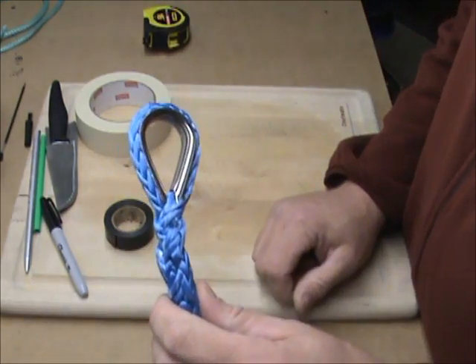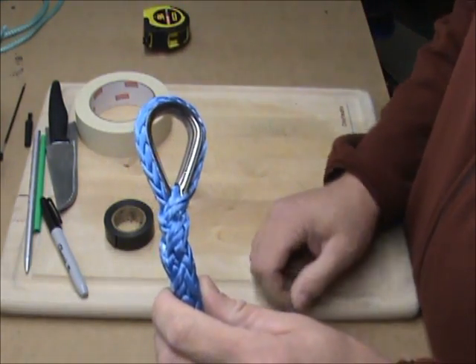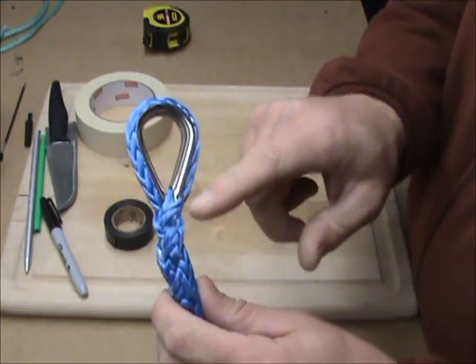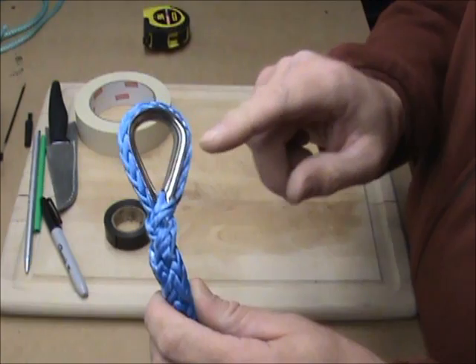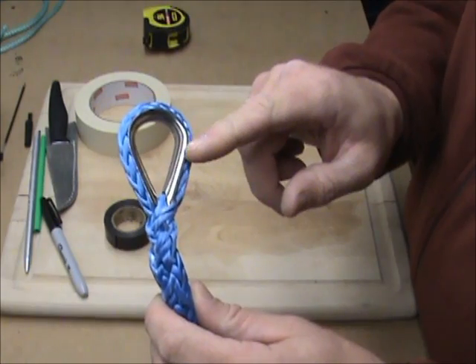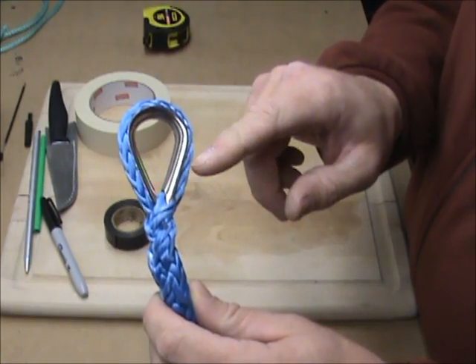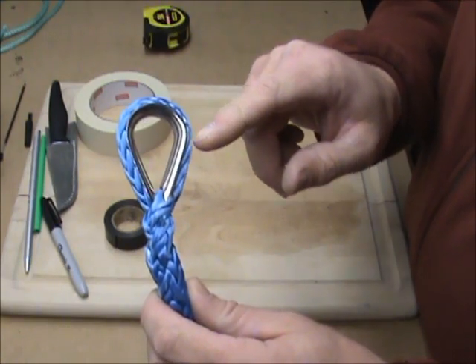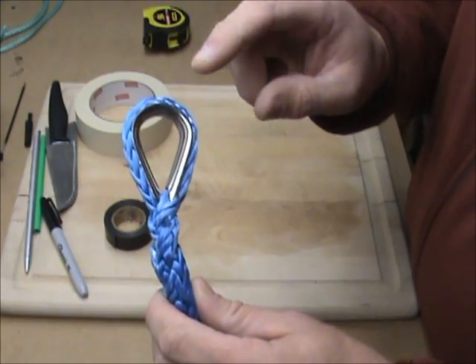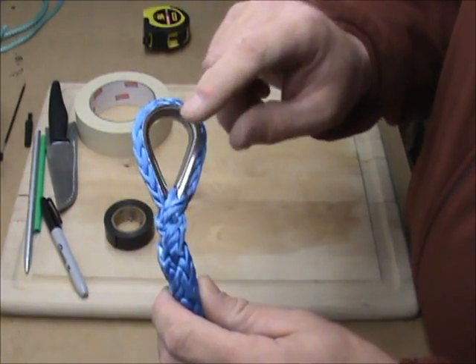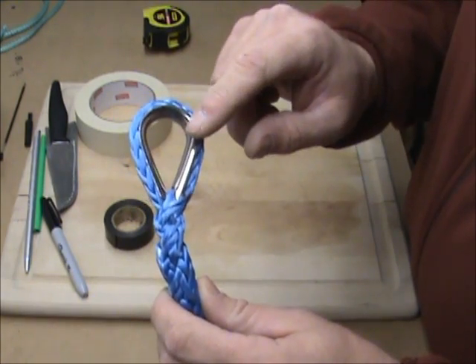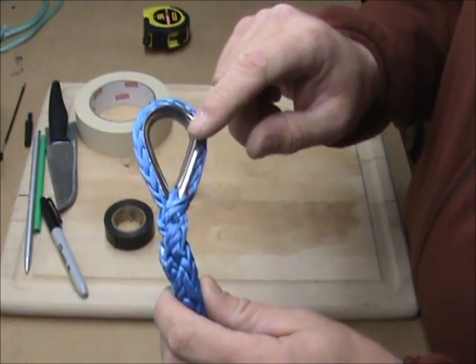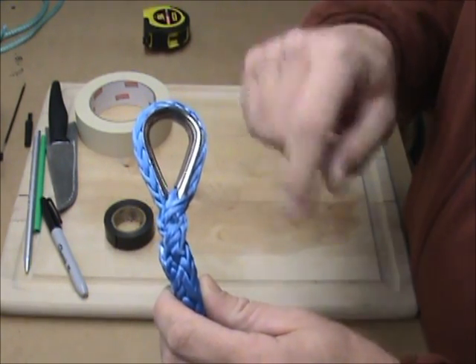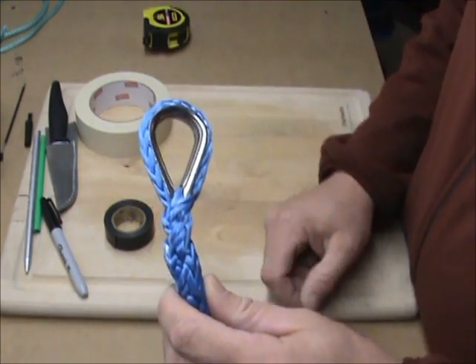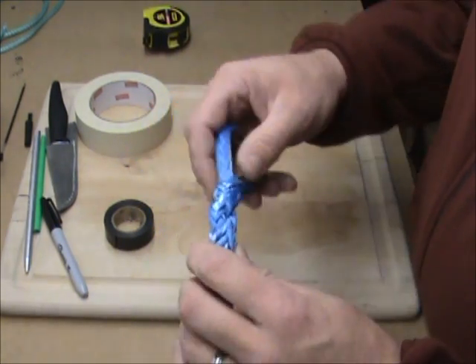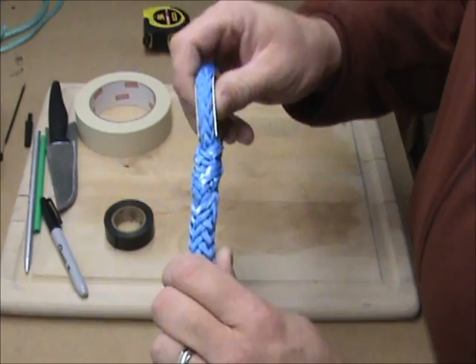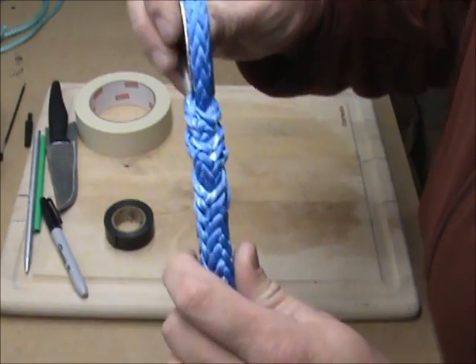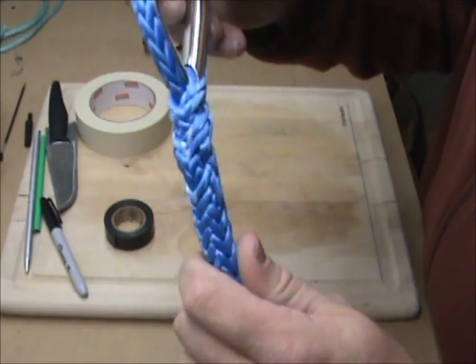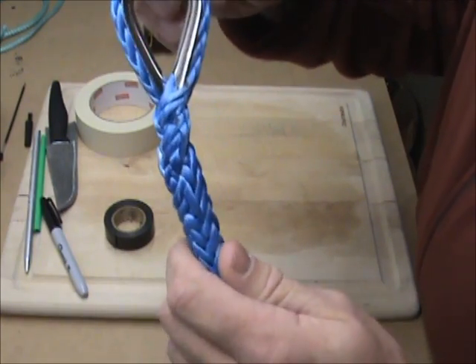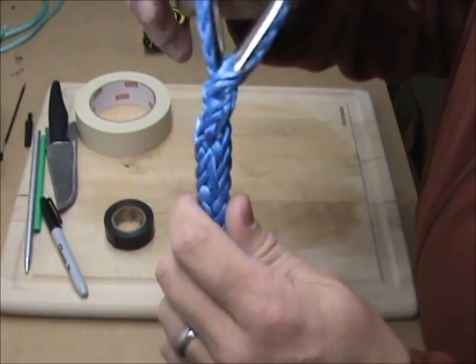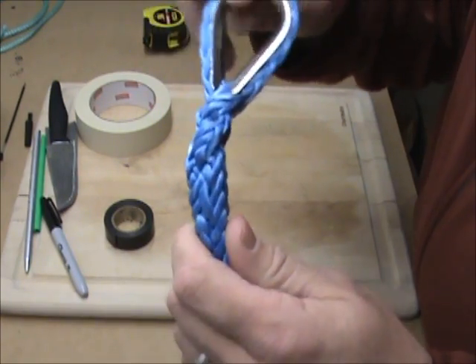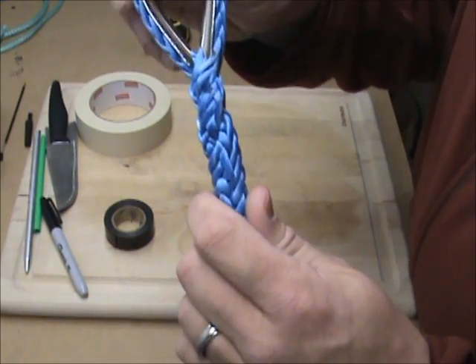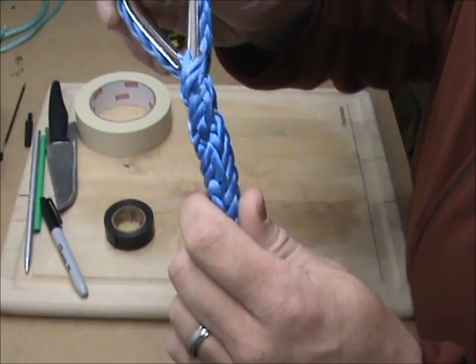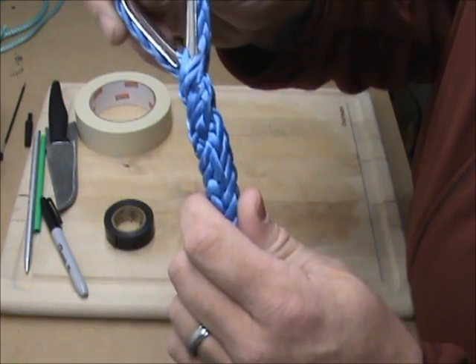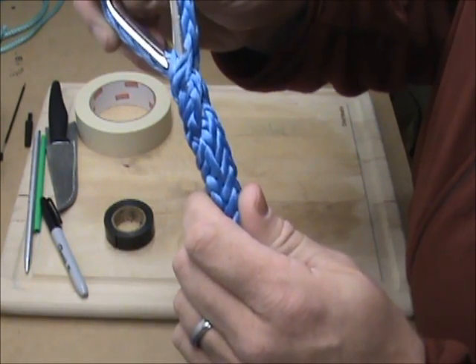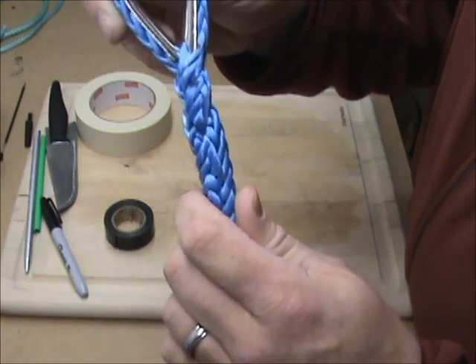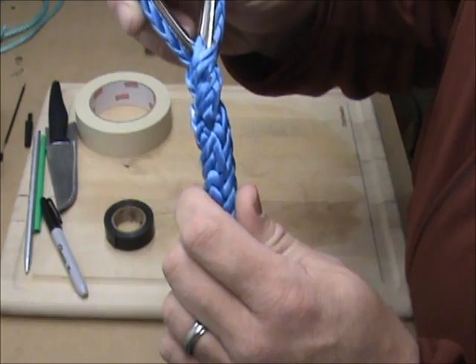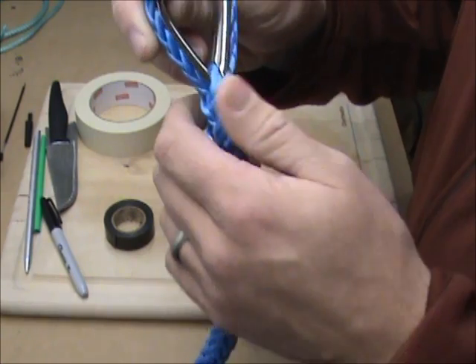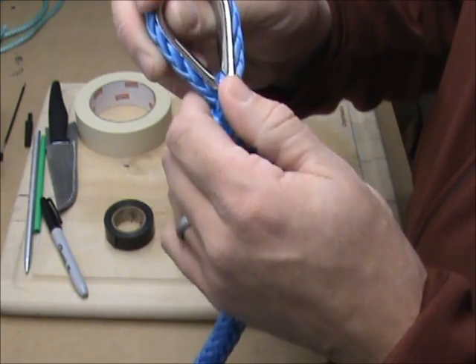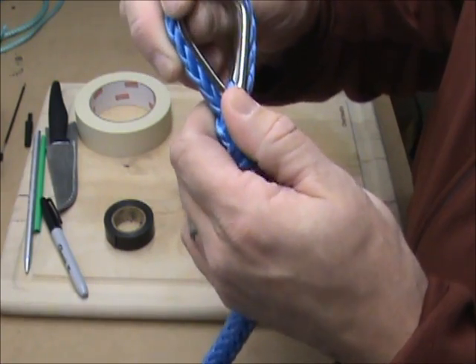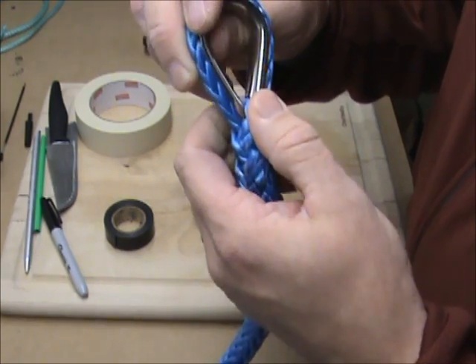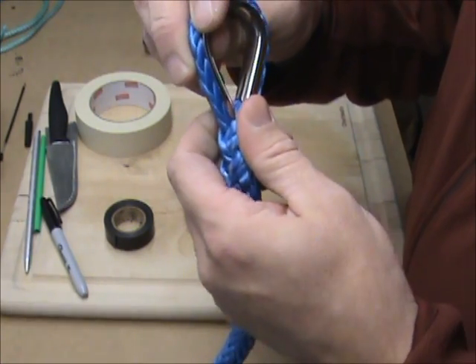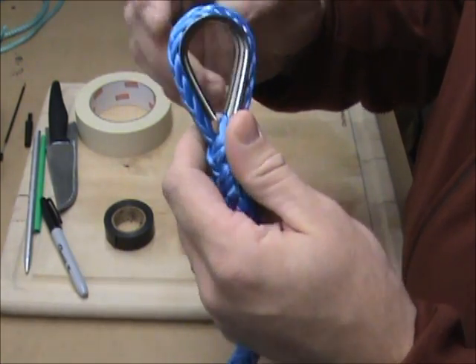So what I'm going to do is show you how to take this apart and replace the thimble and then put it back together. This uses a locked brummel splice. Most of the winch ropes I see are using this. The other option is just a plain stitched berry.